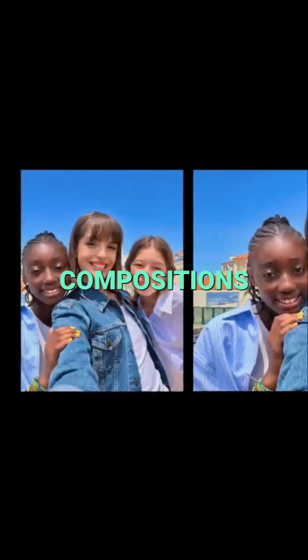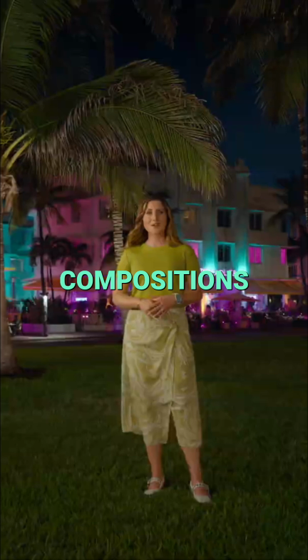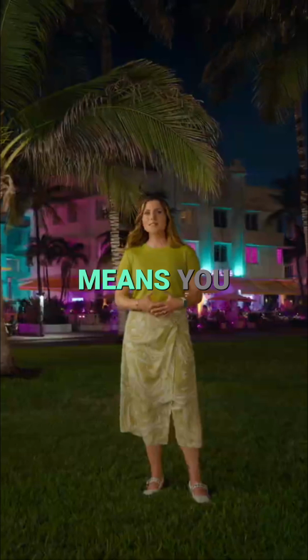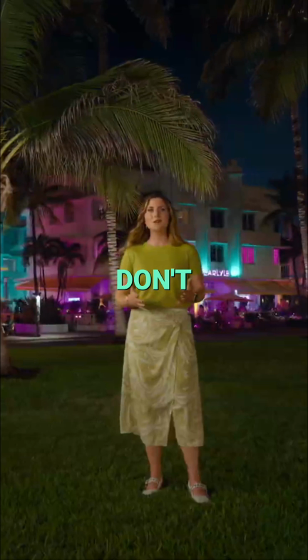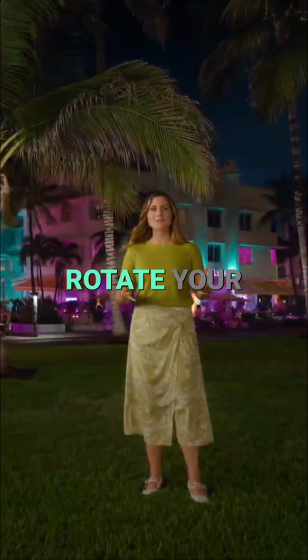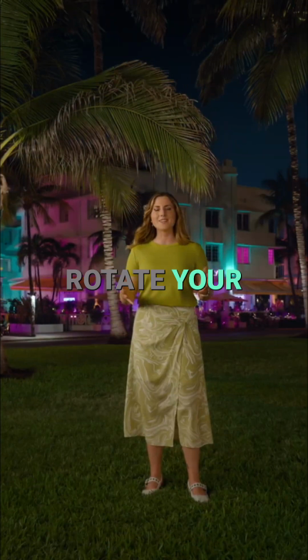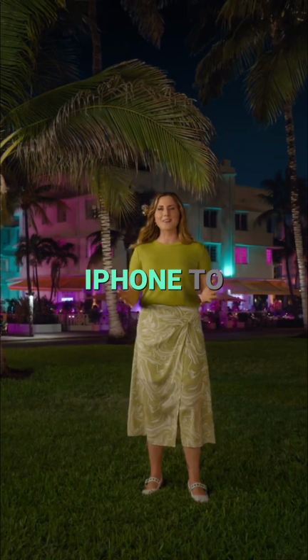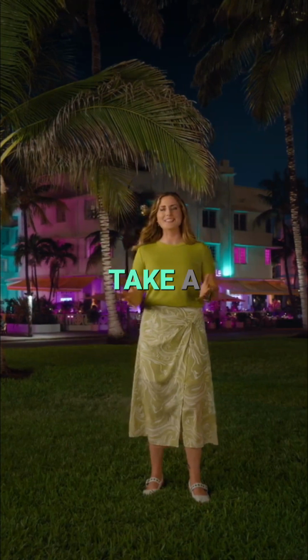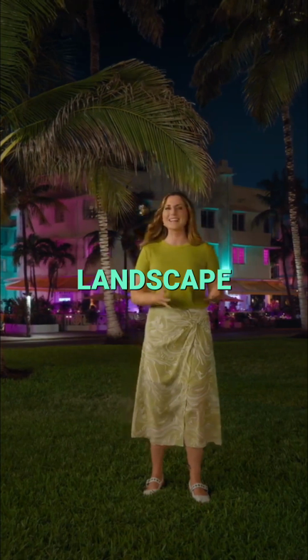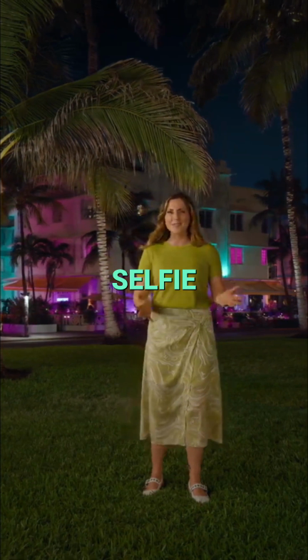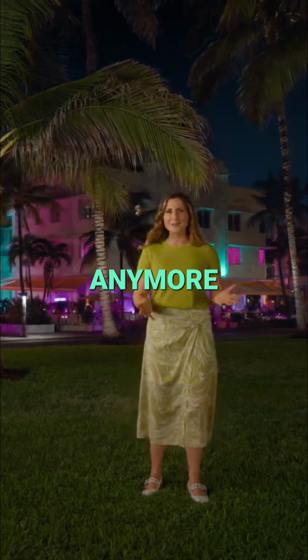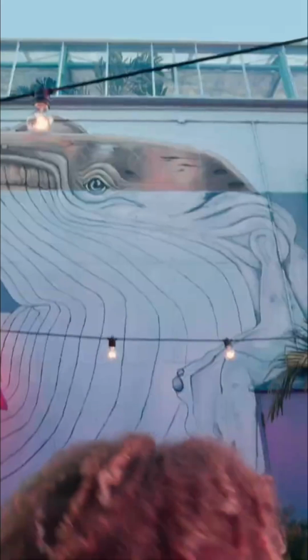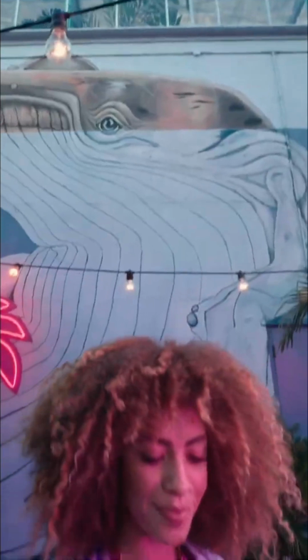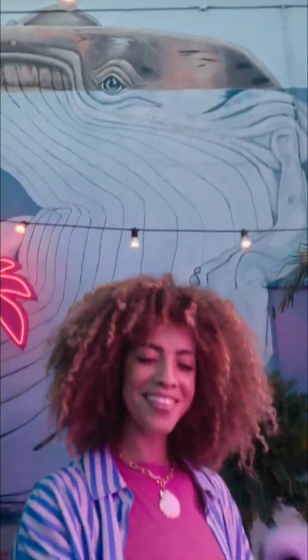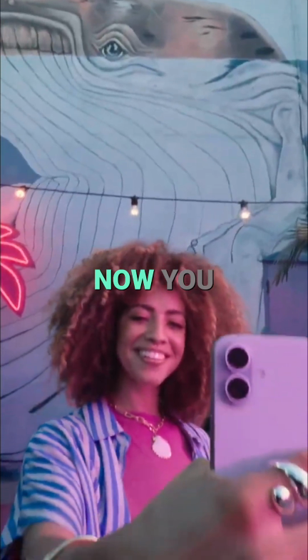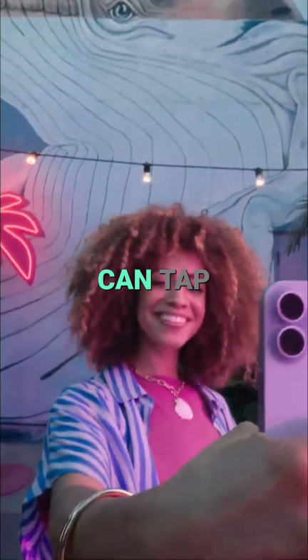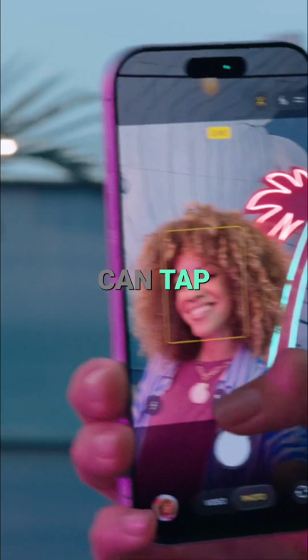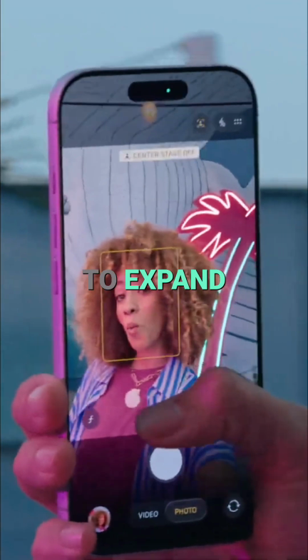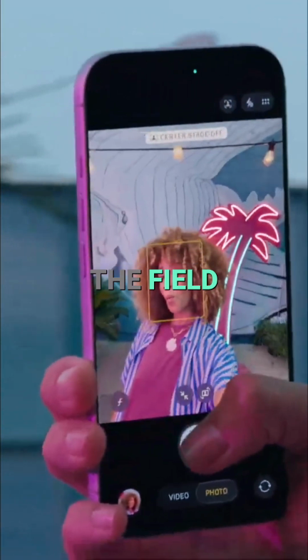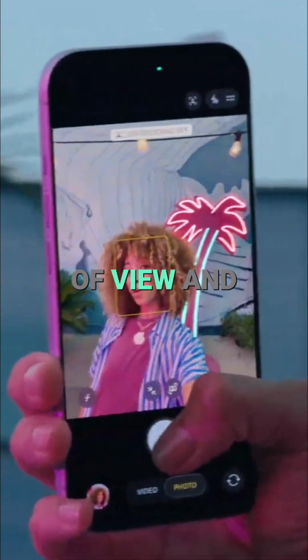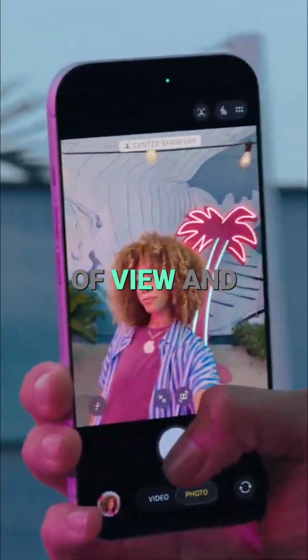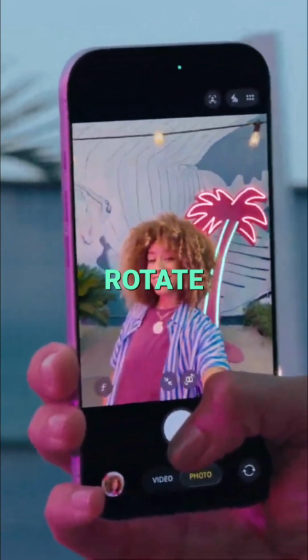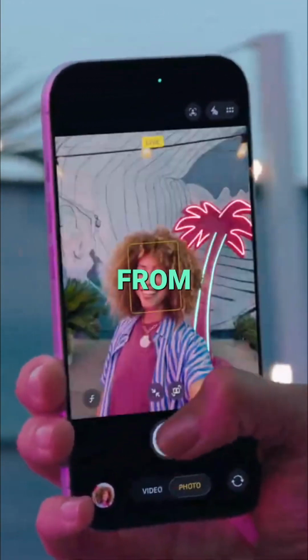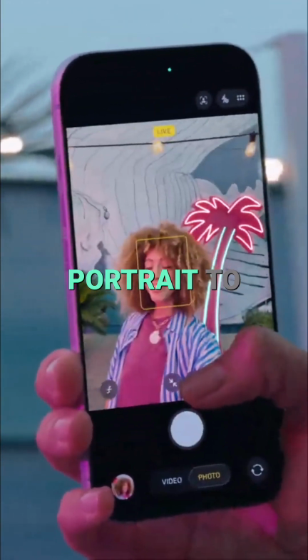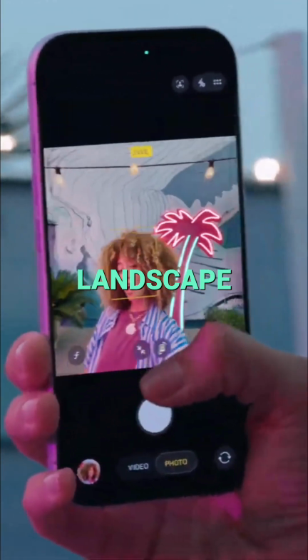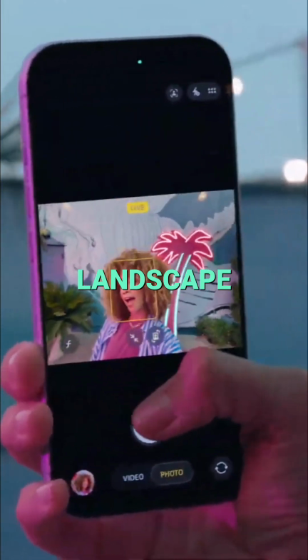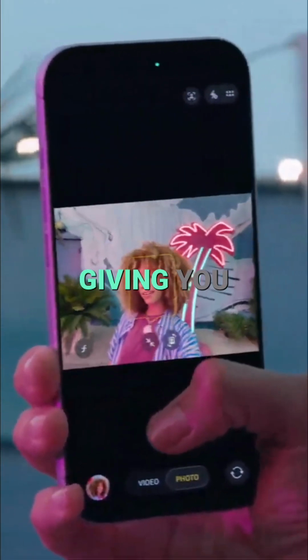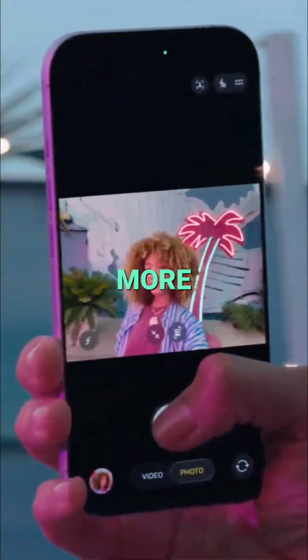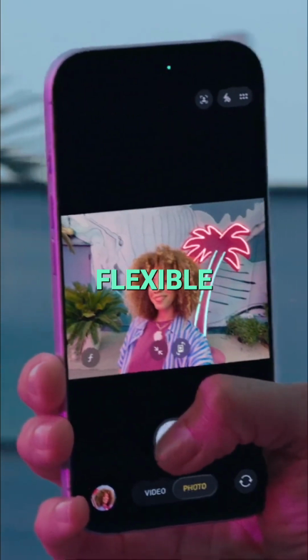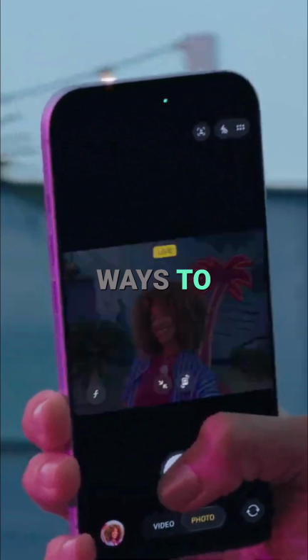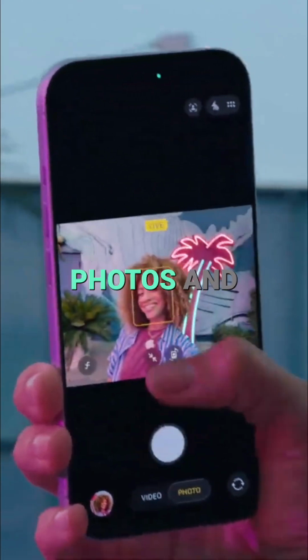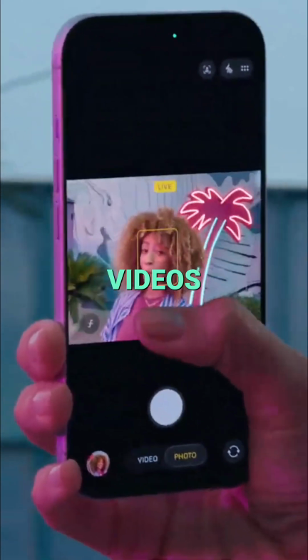Which means you don't have to rotate your iPhone to take a landscape selfie anymore. Now, you can tap to expand the field of view and rotate from portrait to landscape, giving you more flexible ways to frame your photos and videos.